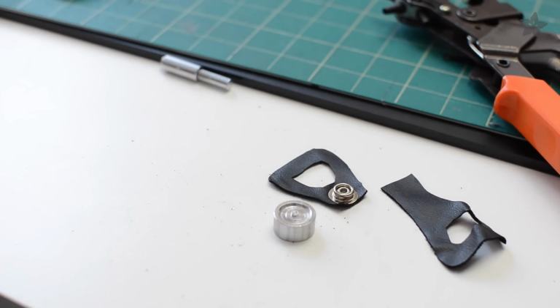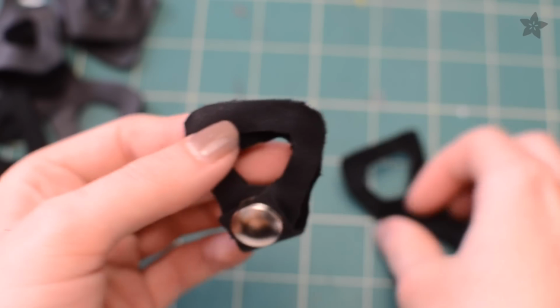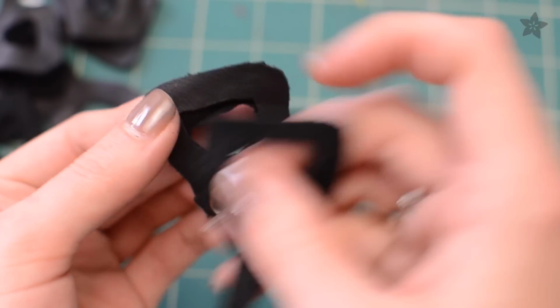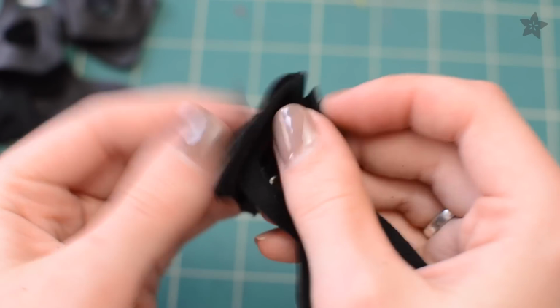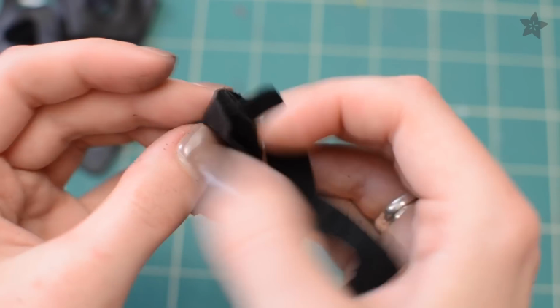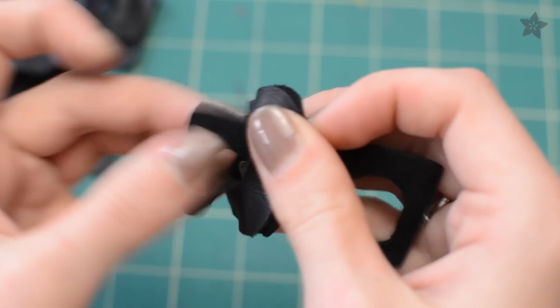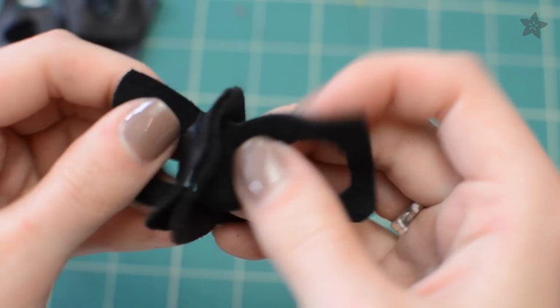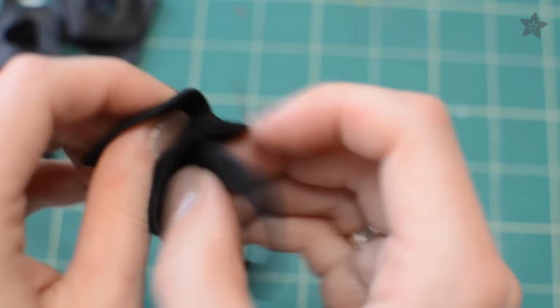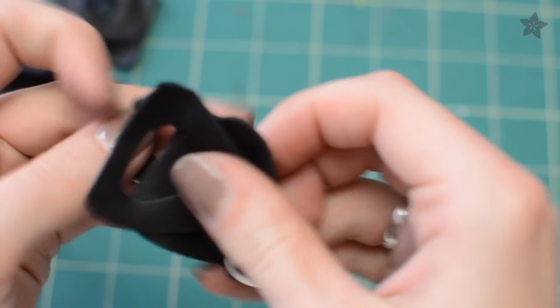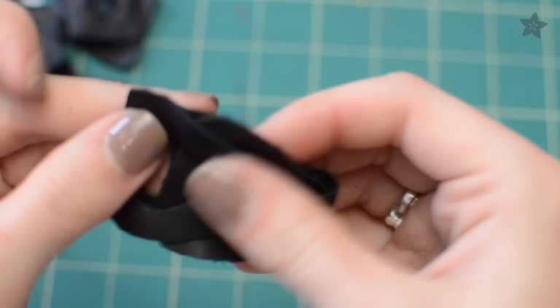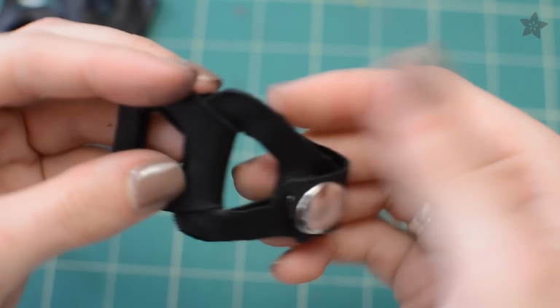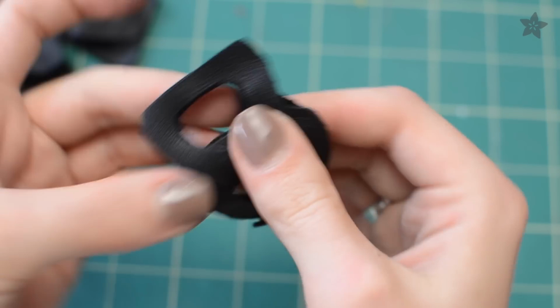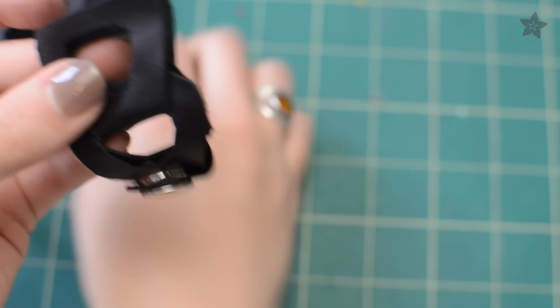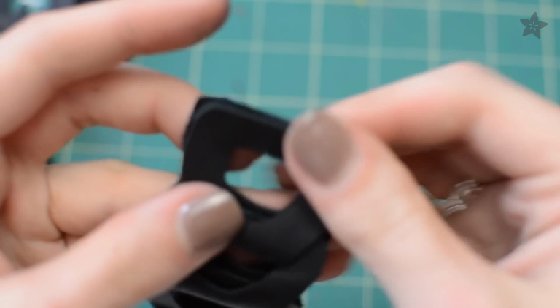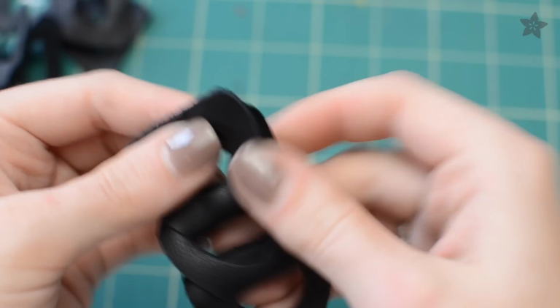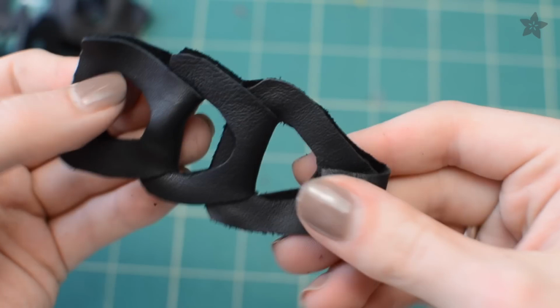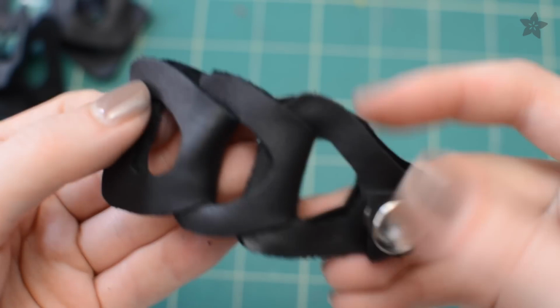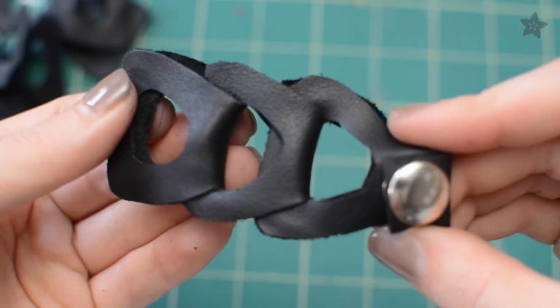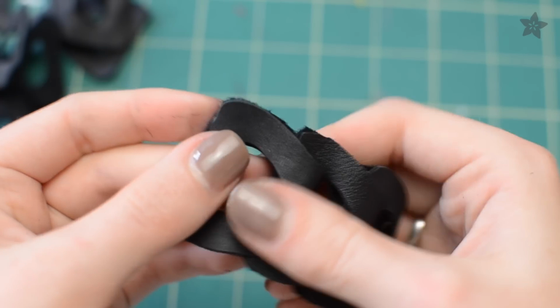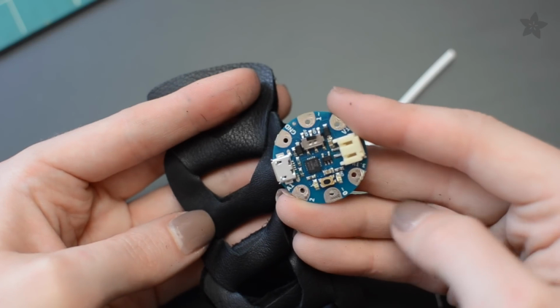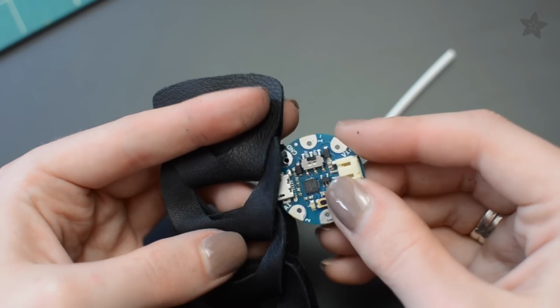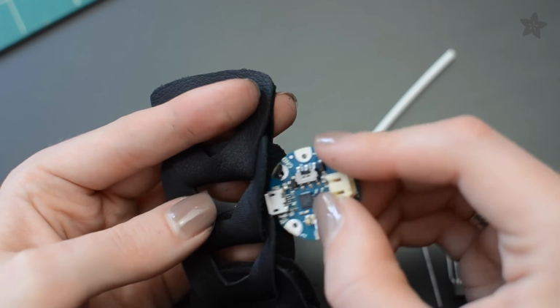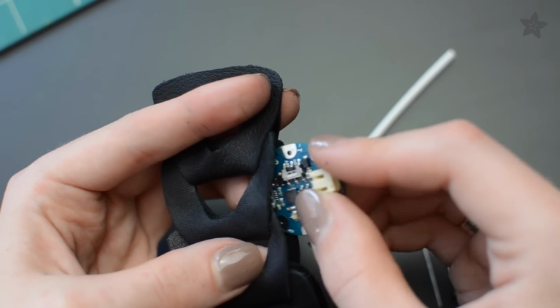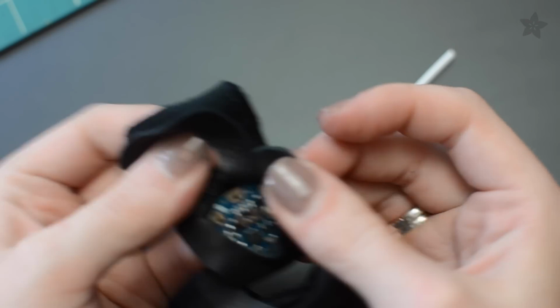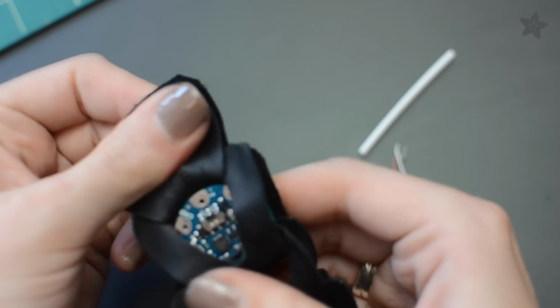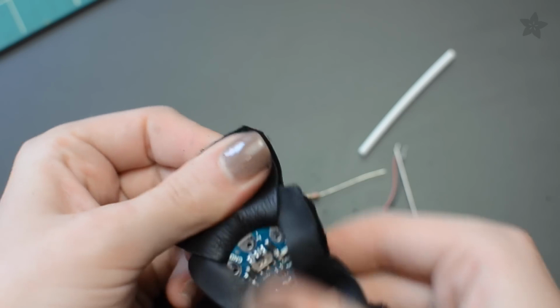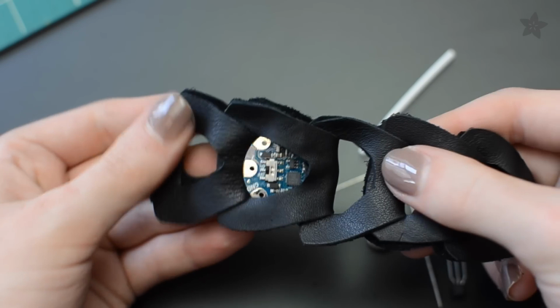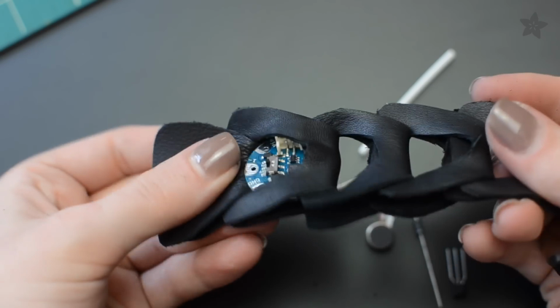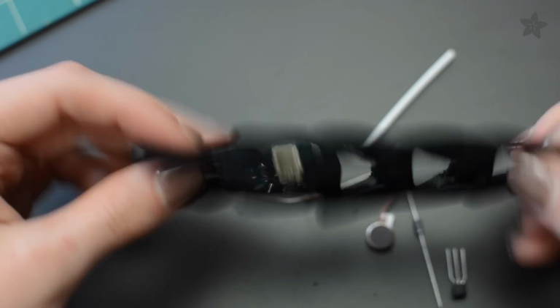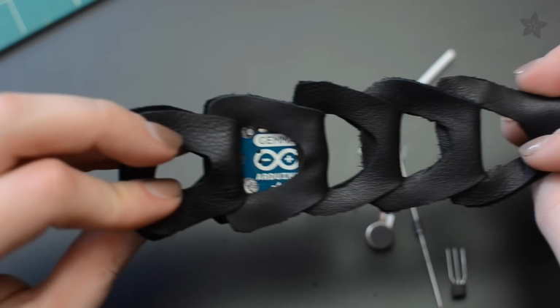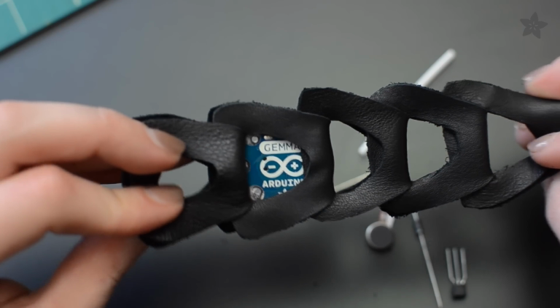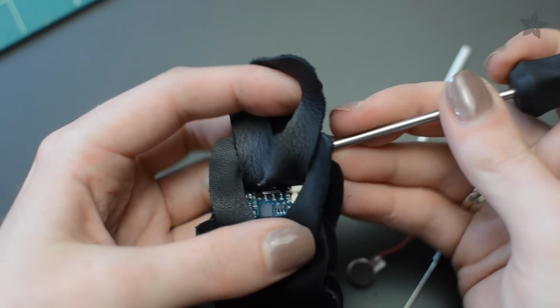Start building up your chain by placing a new link through the previous one and then fold it flat. After a few, add in the Gemma and poke a small hole for the resistor to fit through.